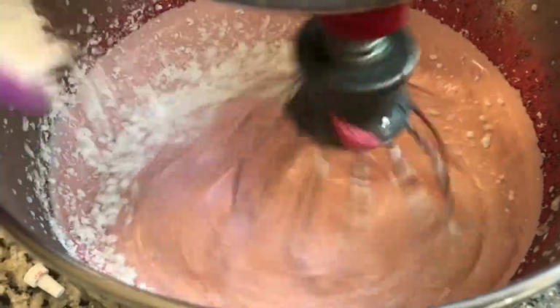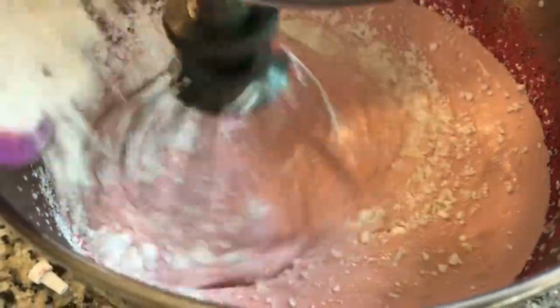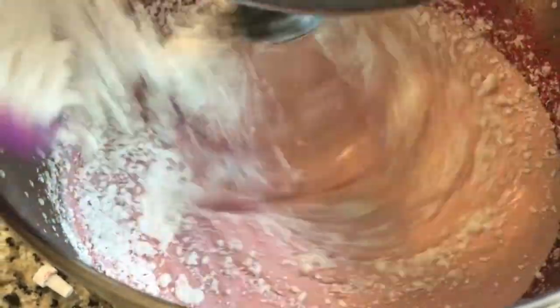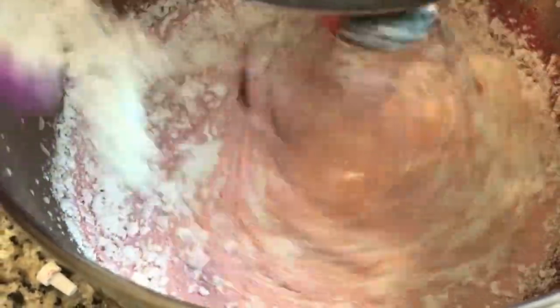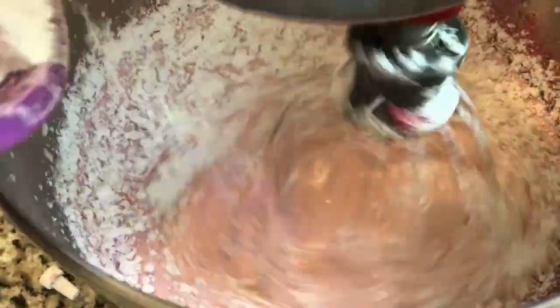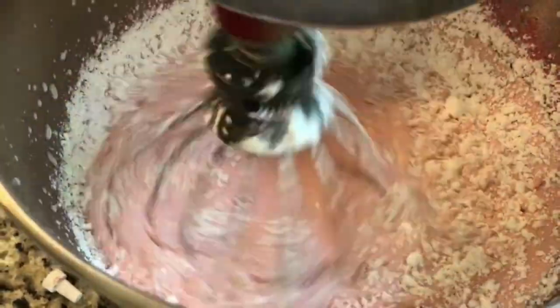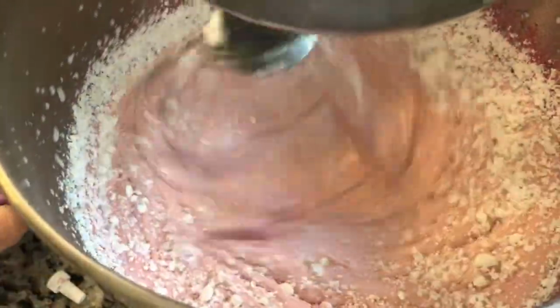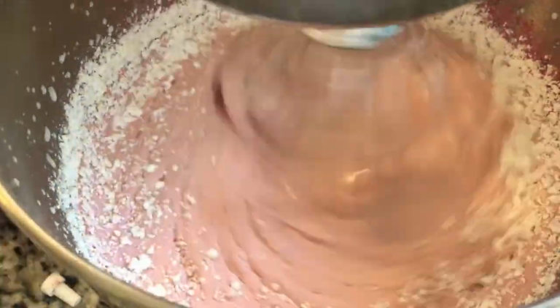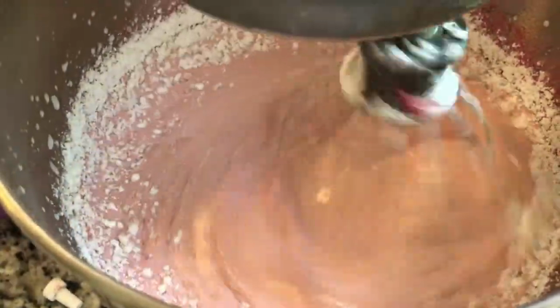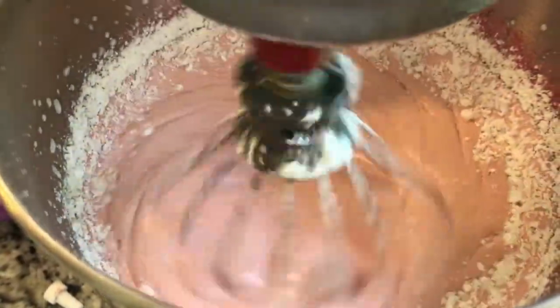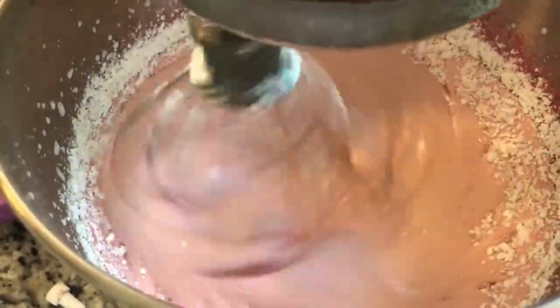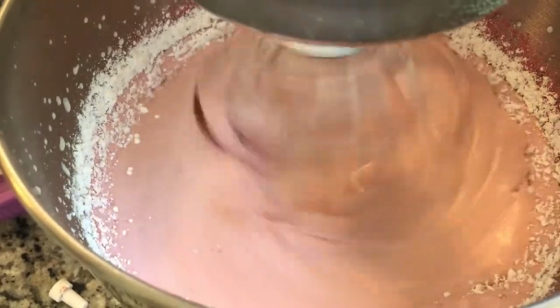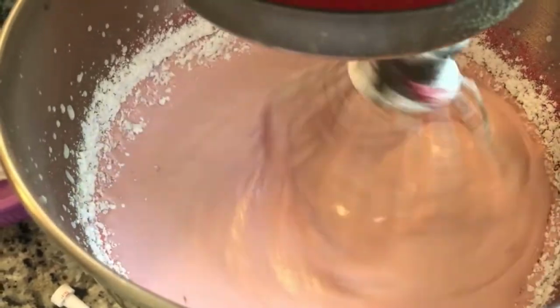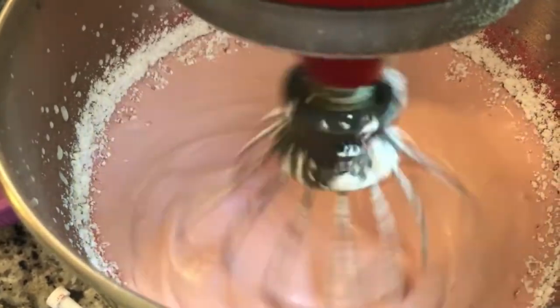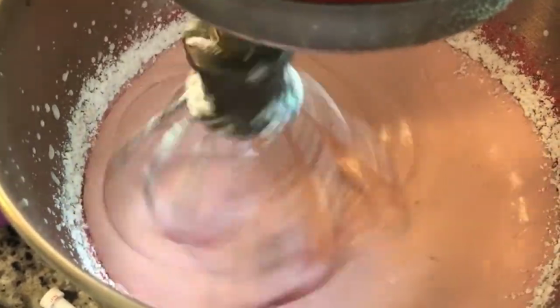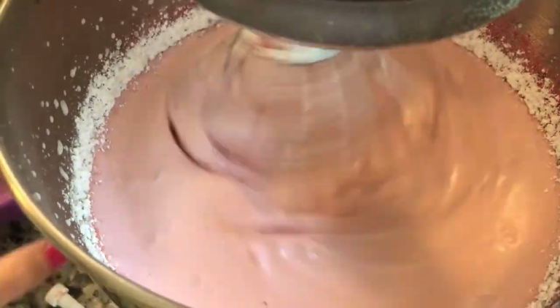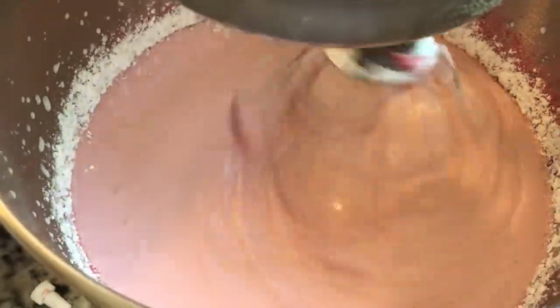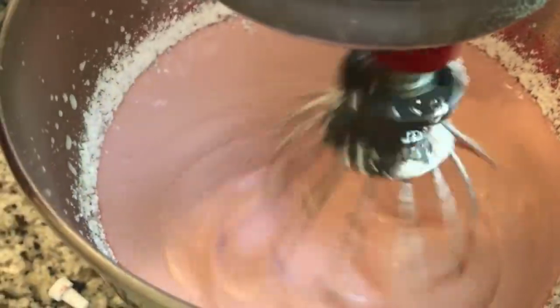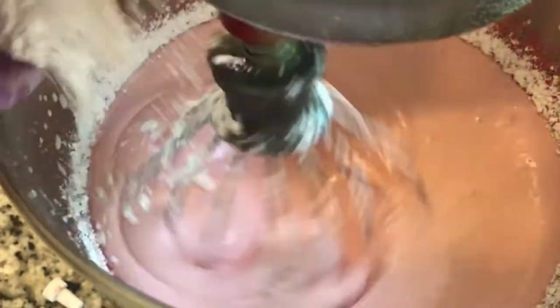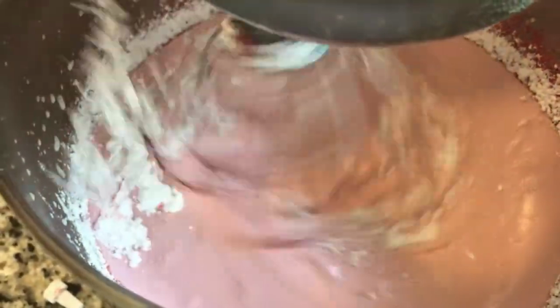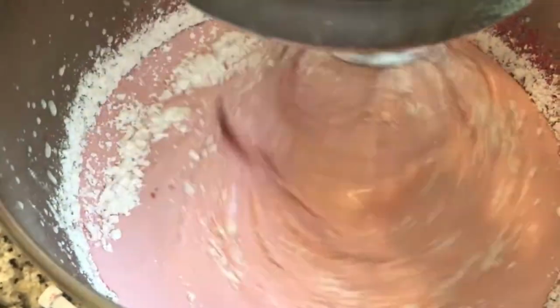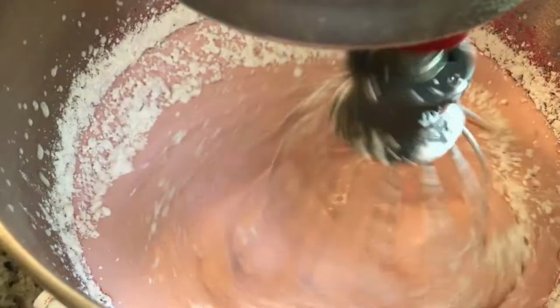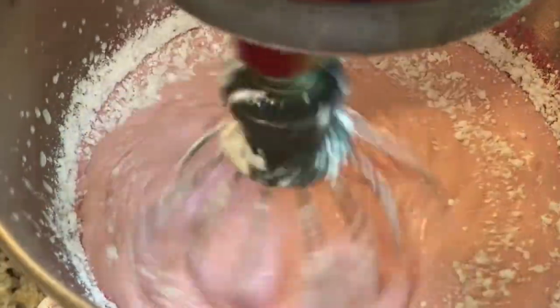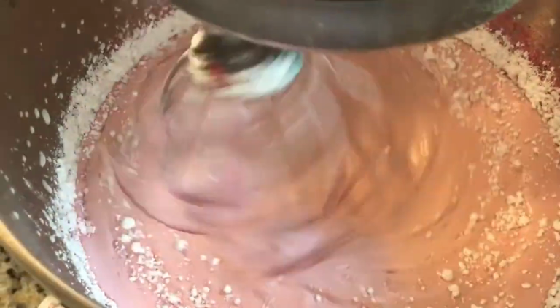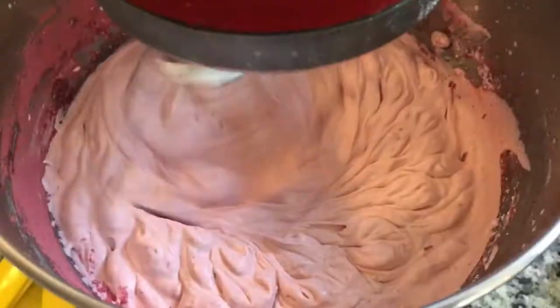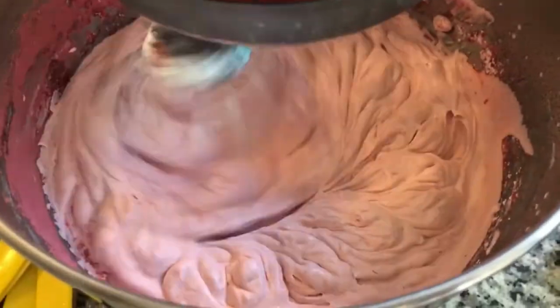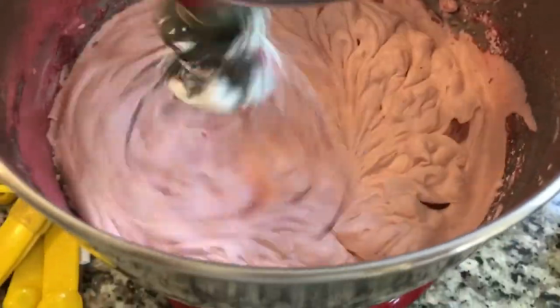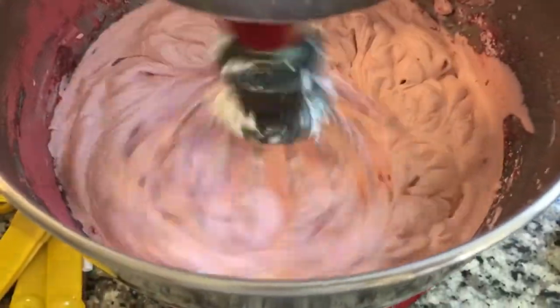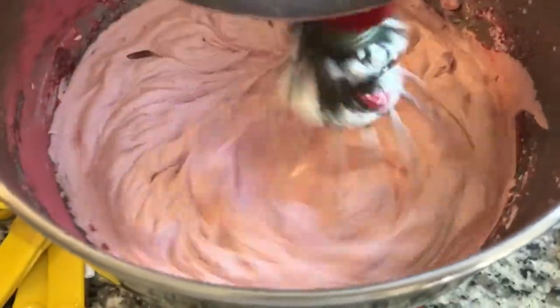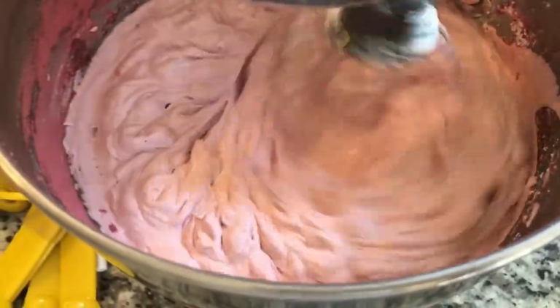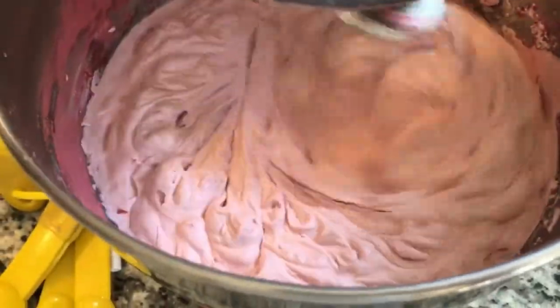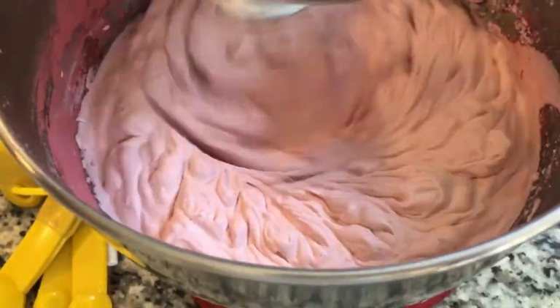Now time to add the powdered sugar. You can adjust the sugar to what you want, to your tastes, and we are going to let this beat until it gets to a stiff peak form. Beautiful.